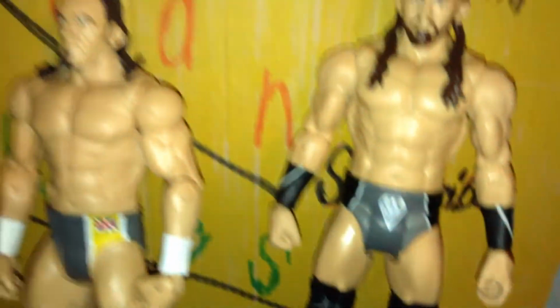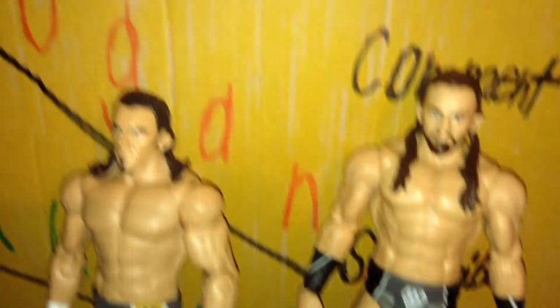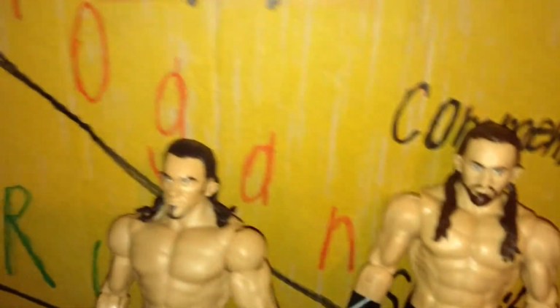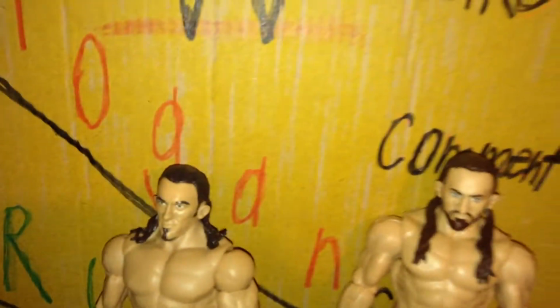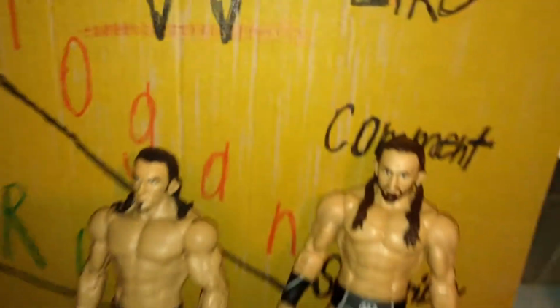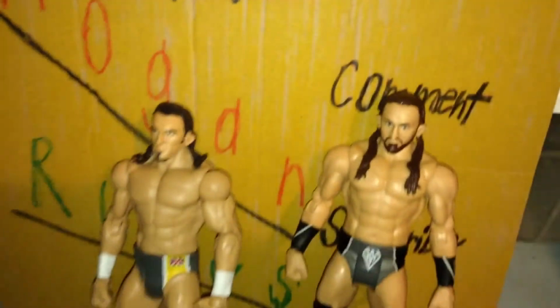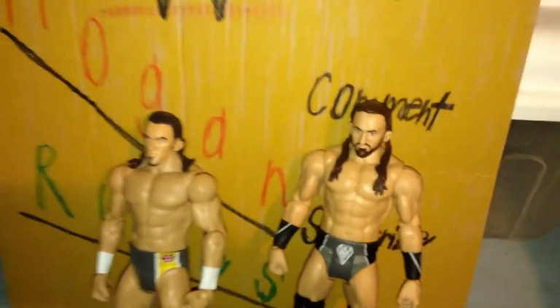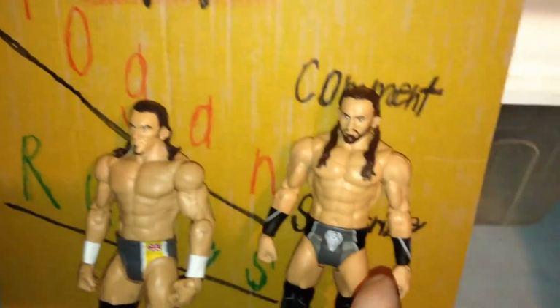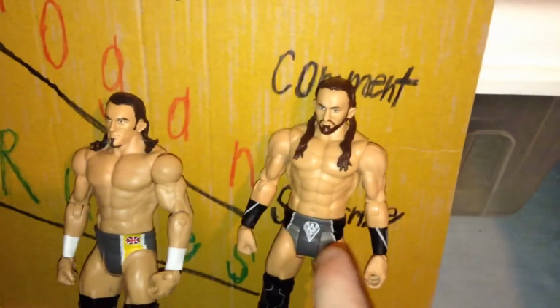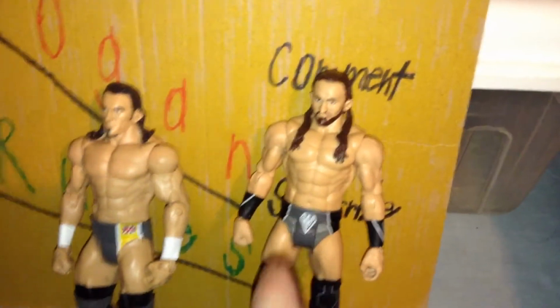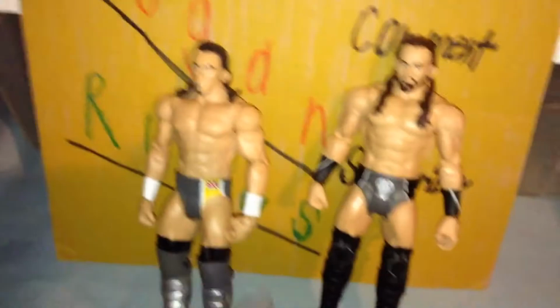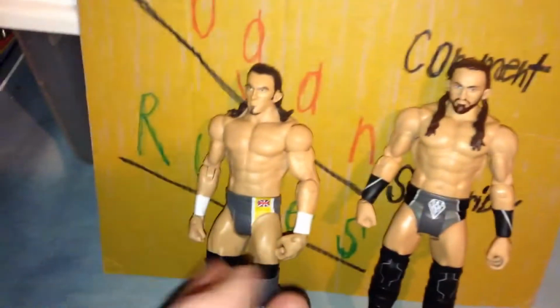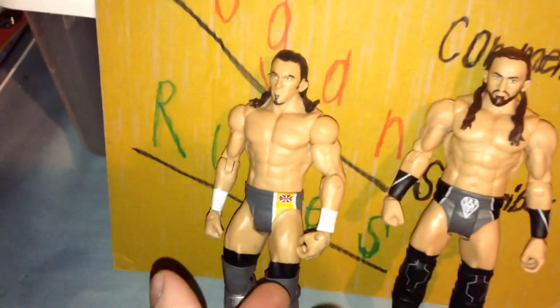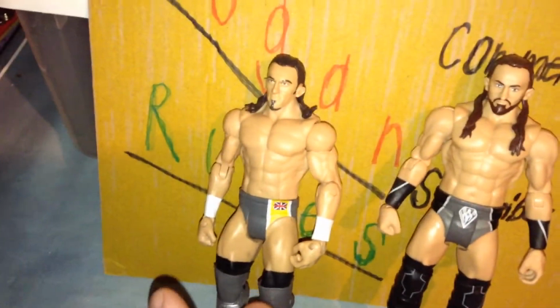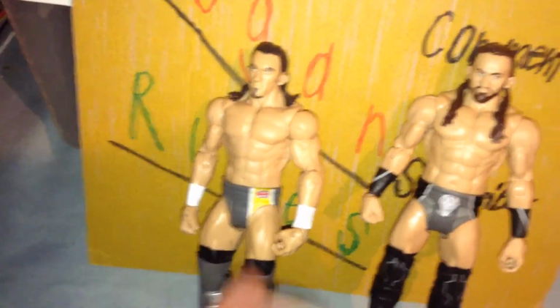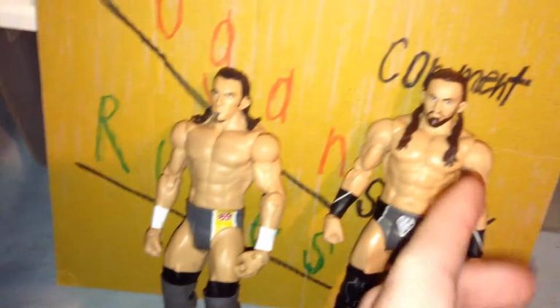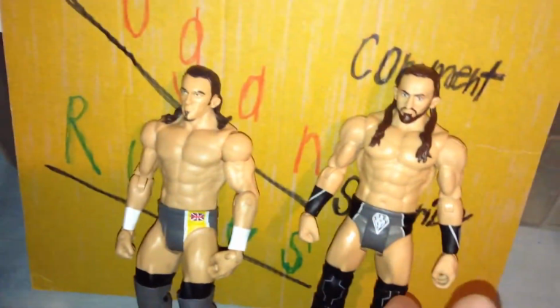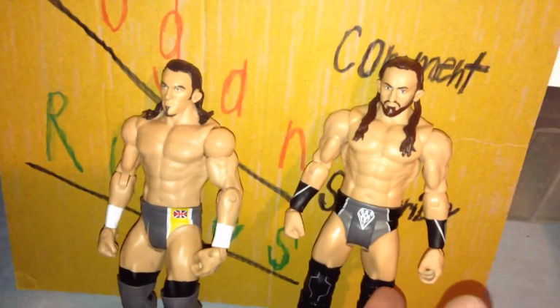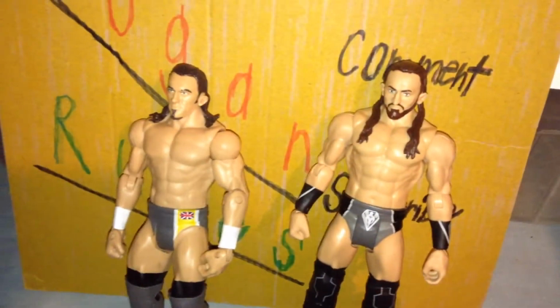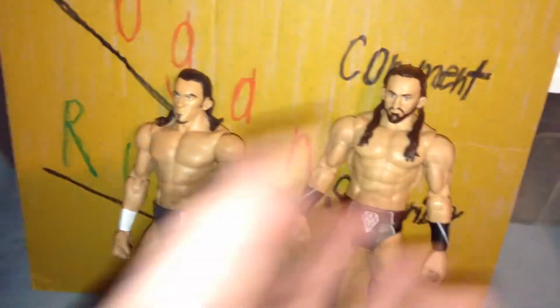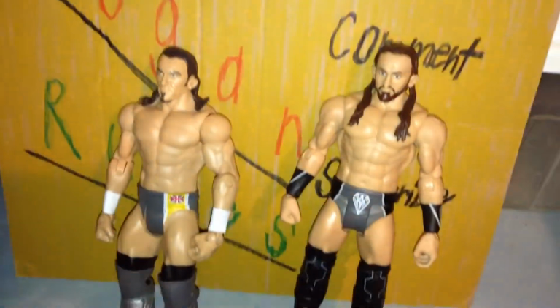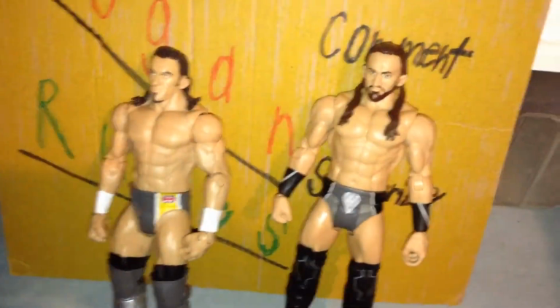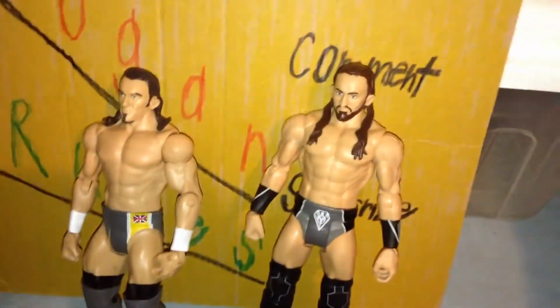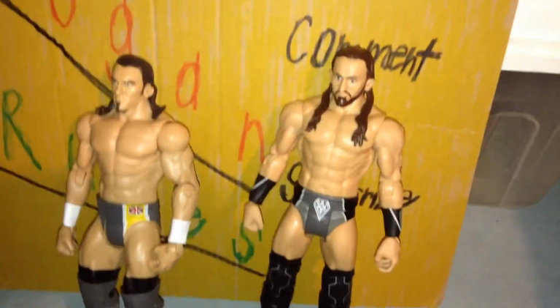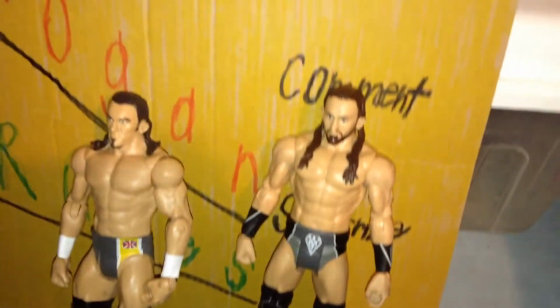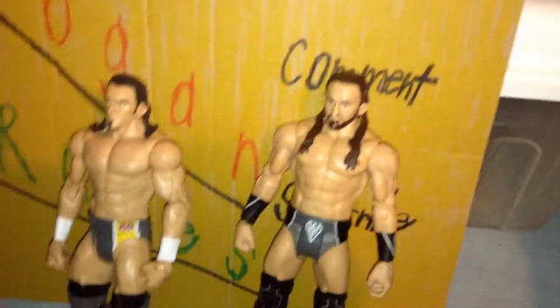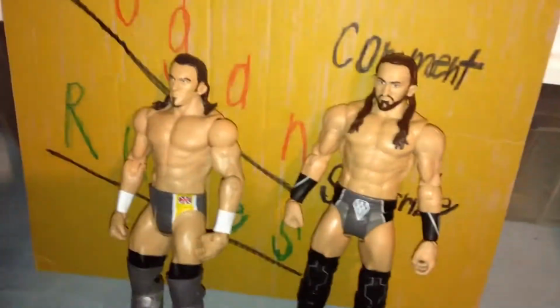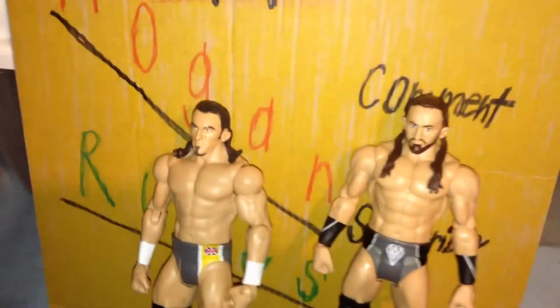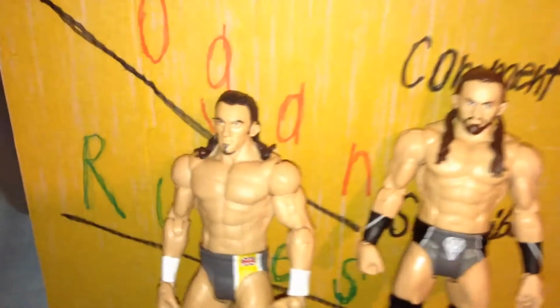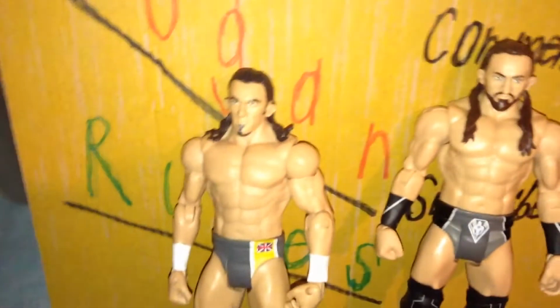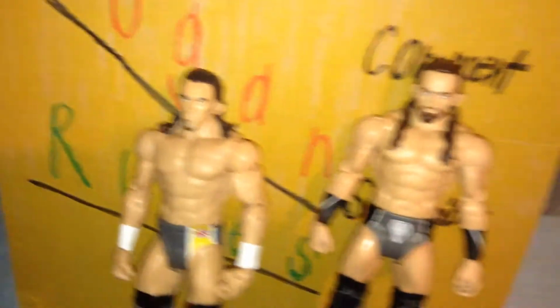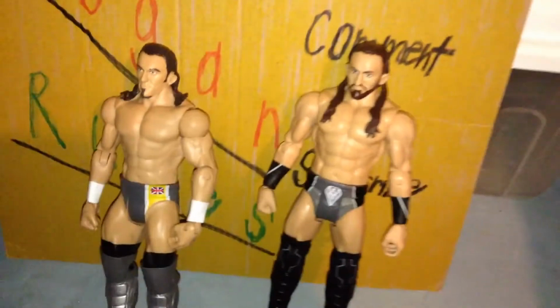Which figure do I like better? I like this one better. Even though this one was current at the time, this one's more current because it's updated. And Neville — even though he's gone and getting tossed at the WWE — he might come back.